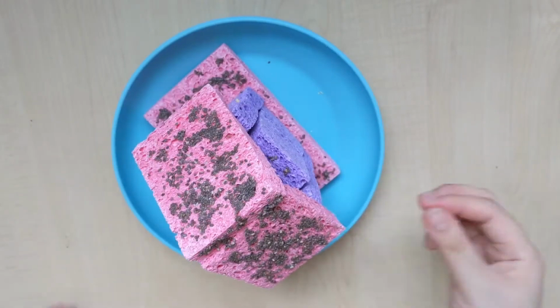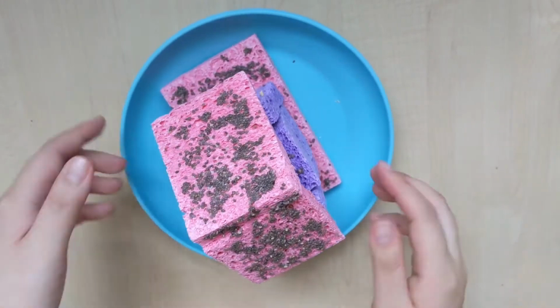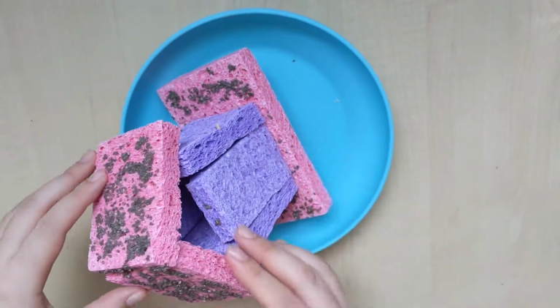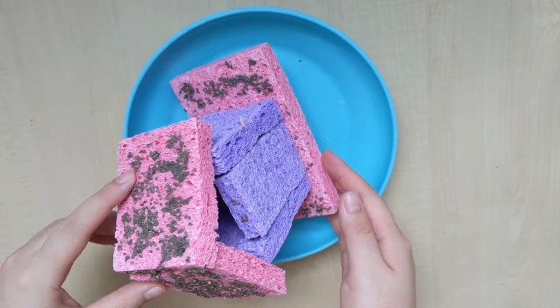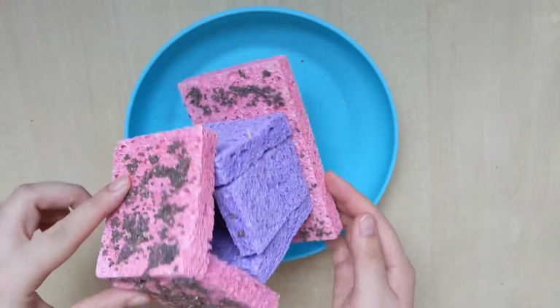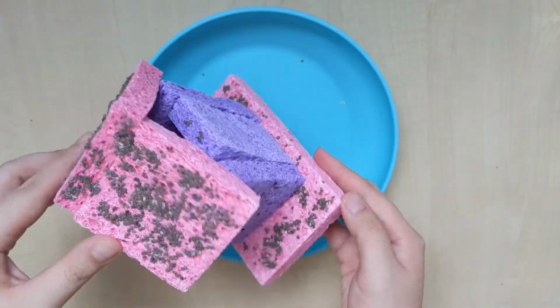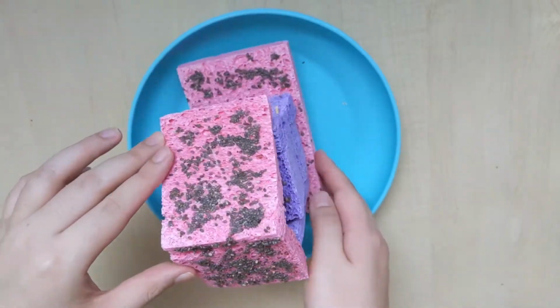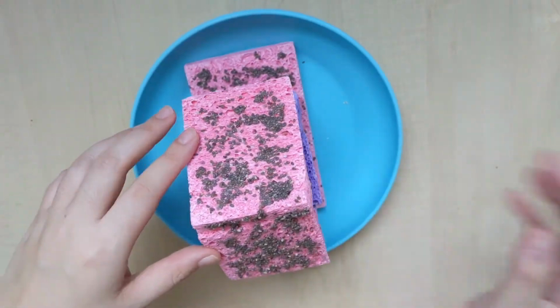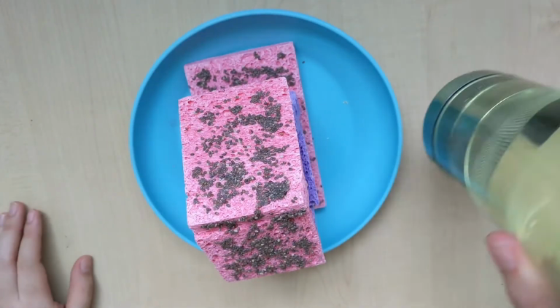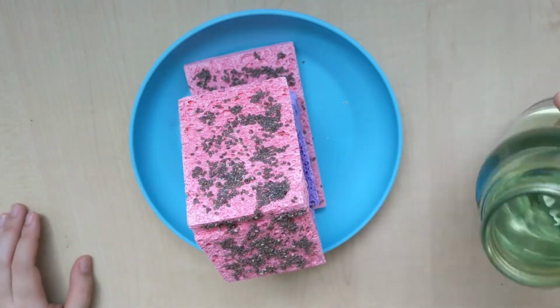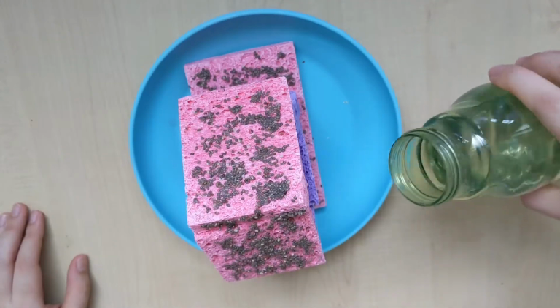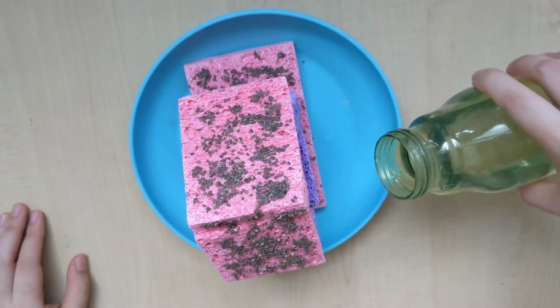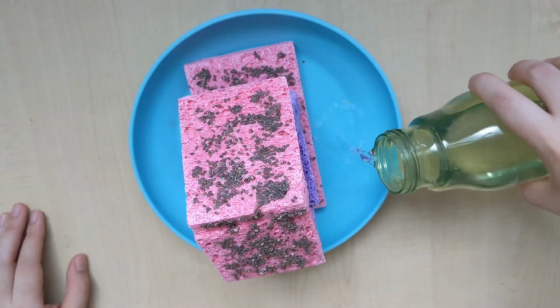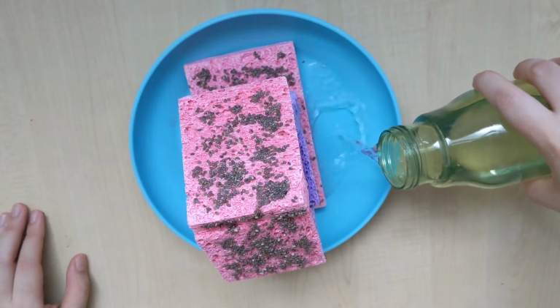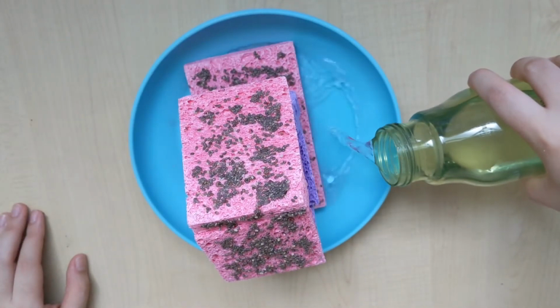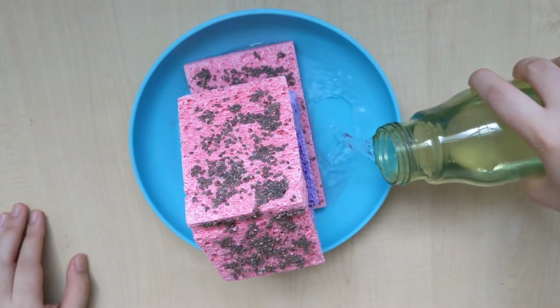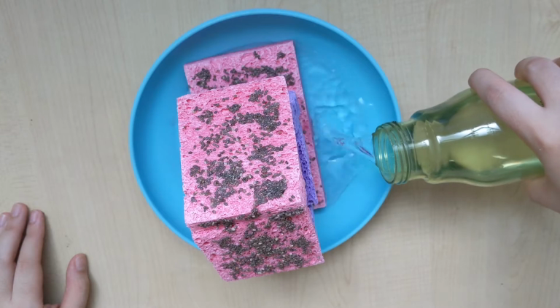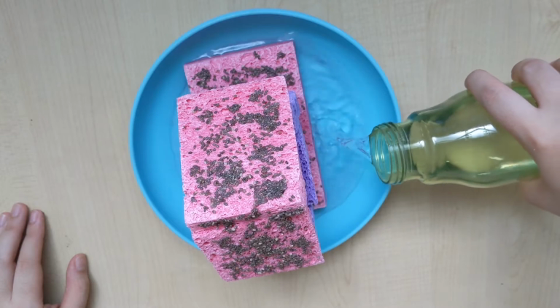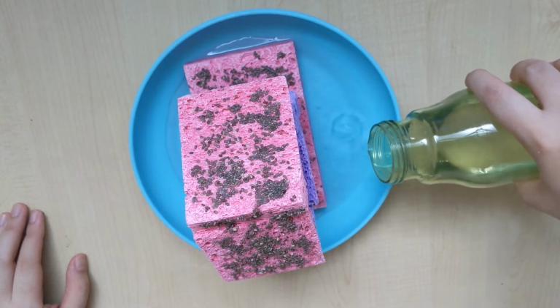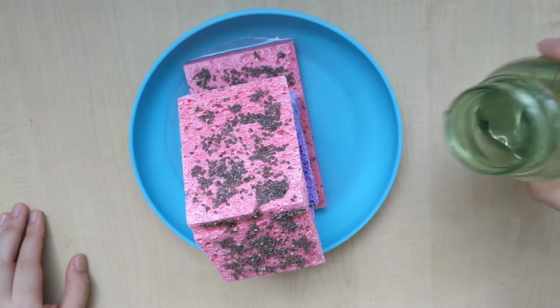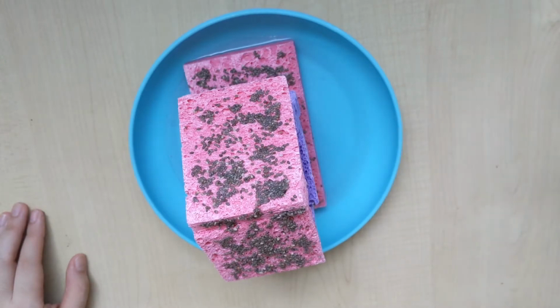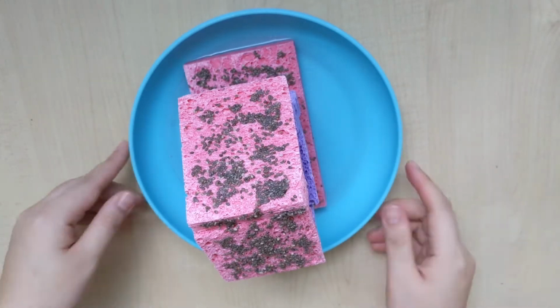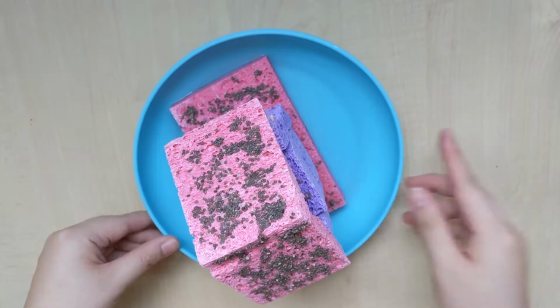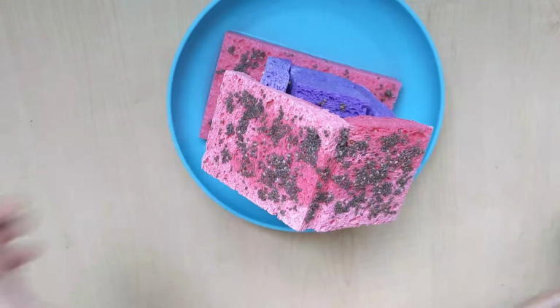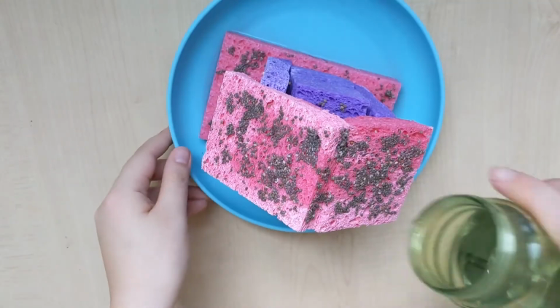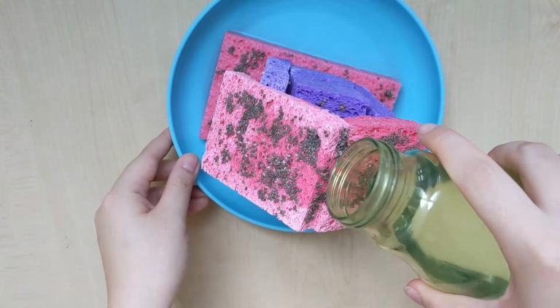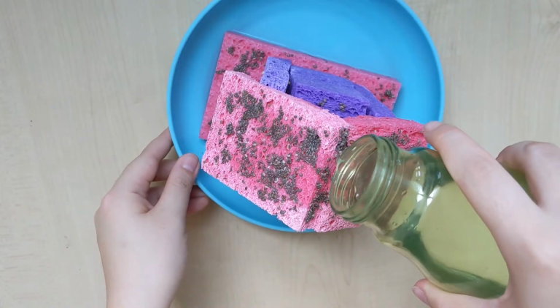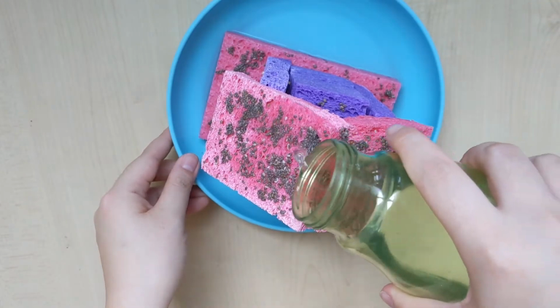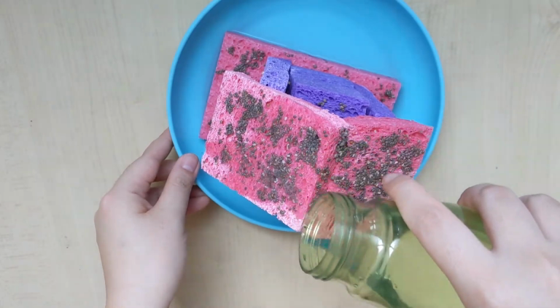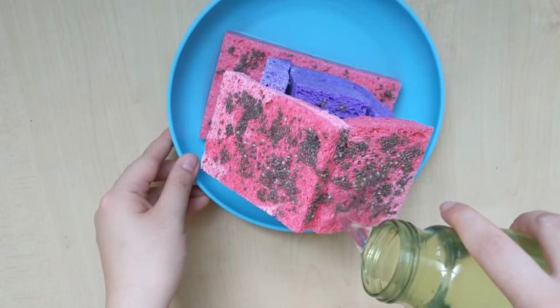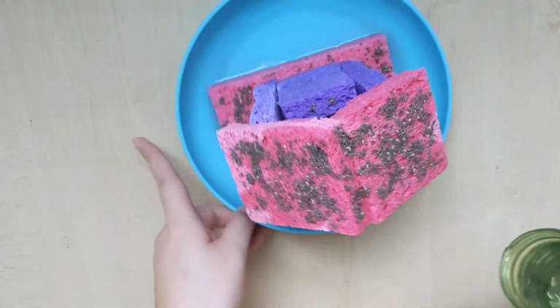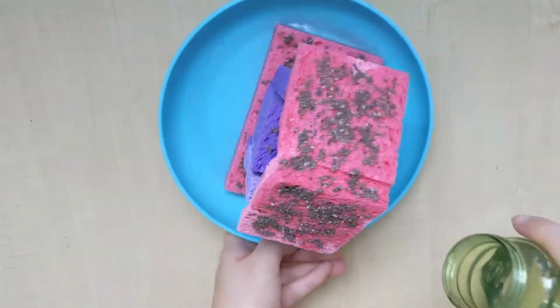After we are done putting all the seeds on the house, we are just going to pour some water into the plate like this. And we are going to pour some water on top of the roof as well just to moisten the seeds, or you can use a misty ball.